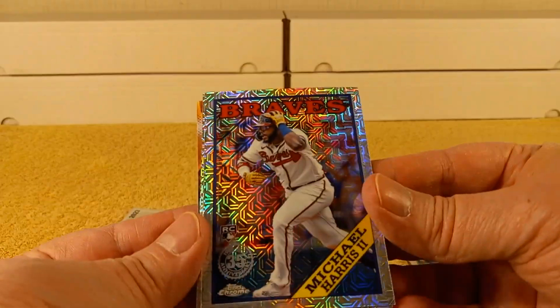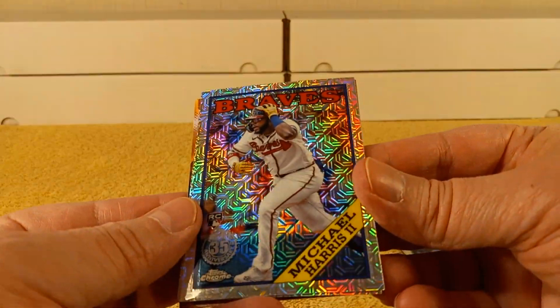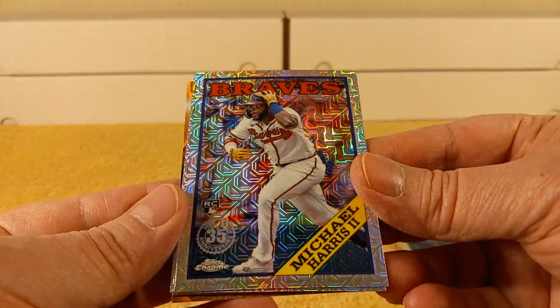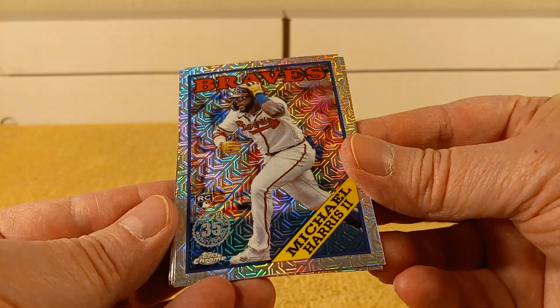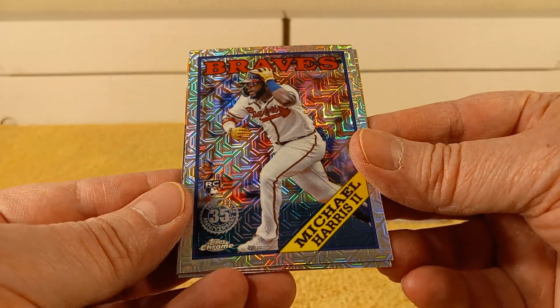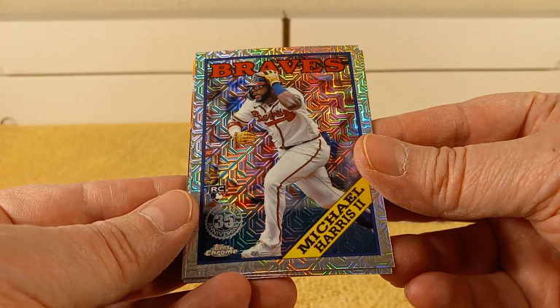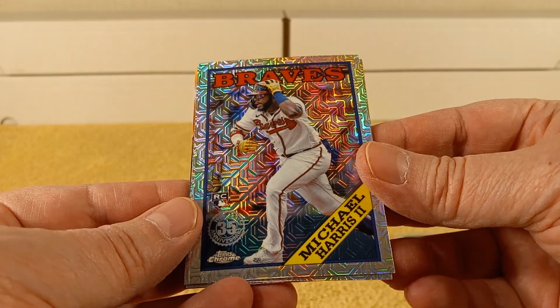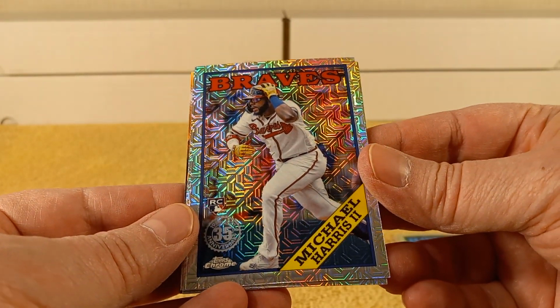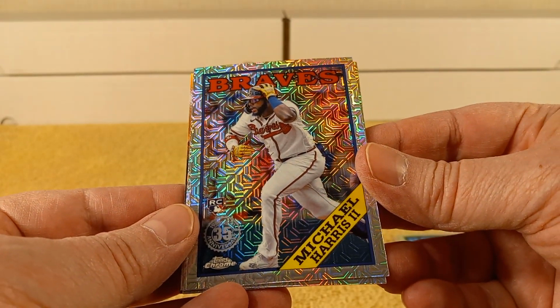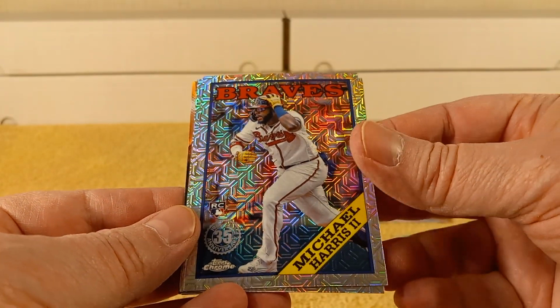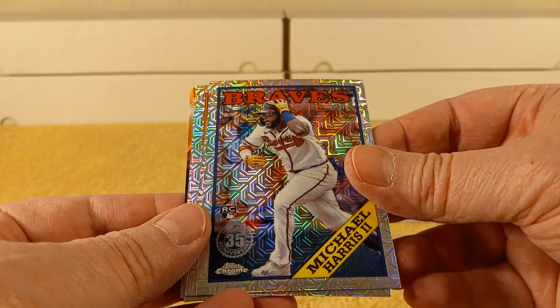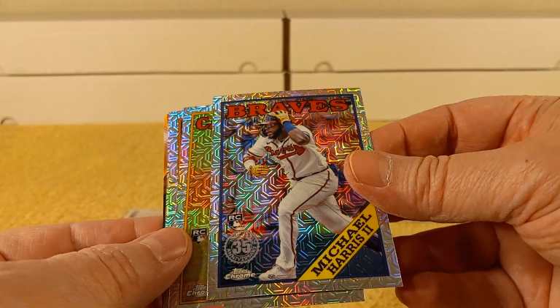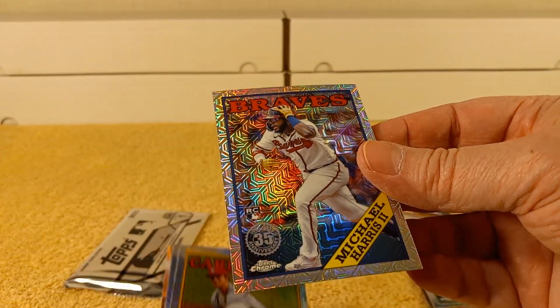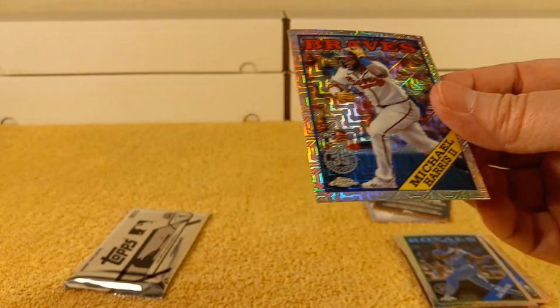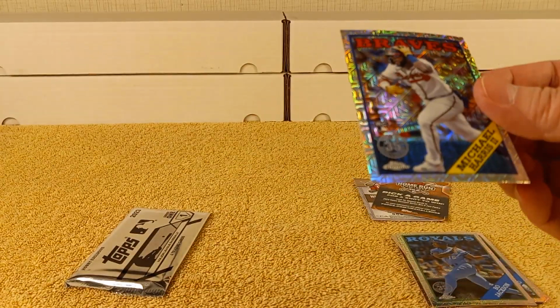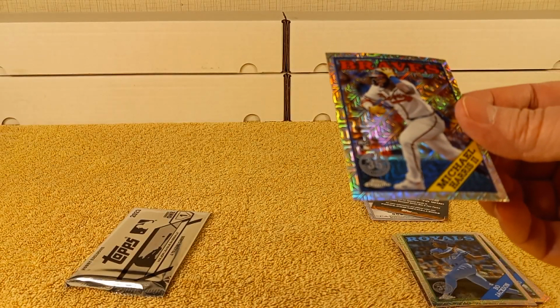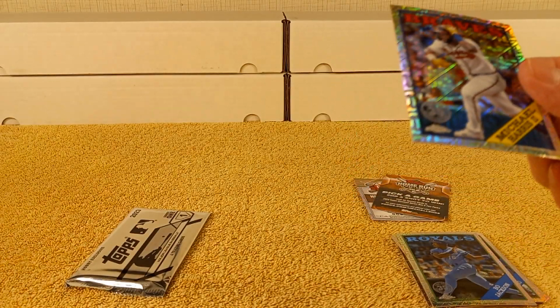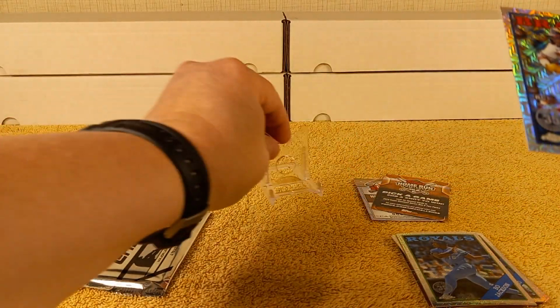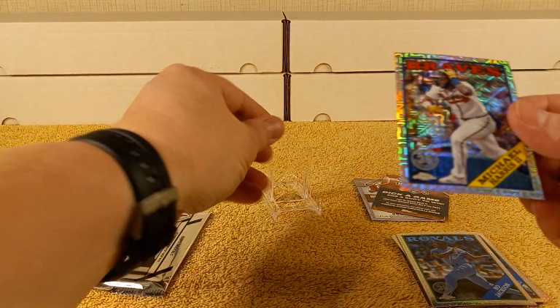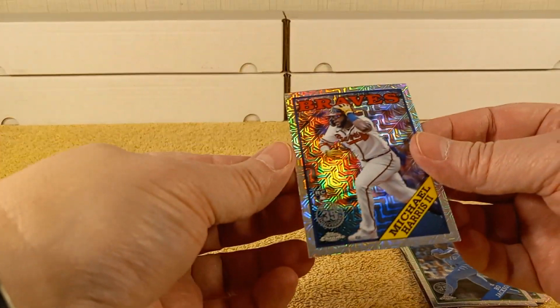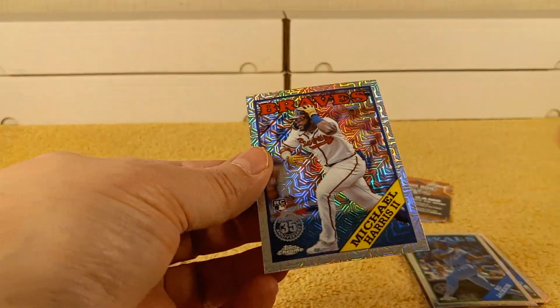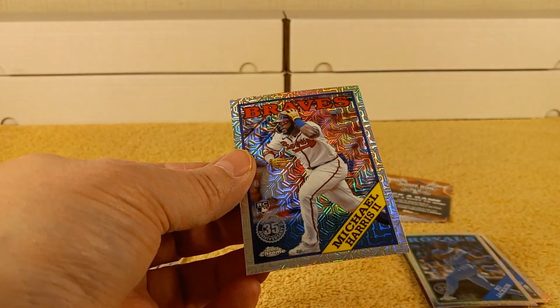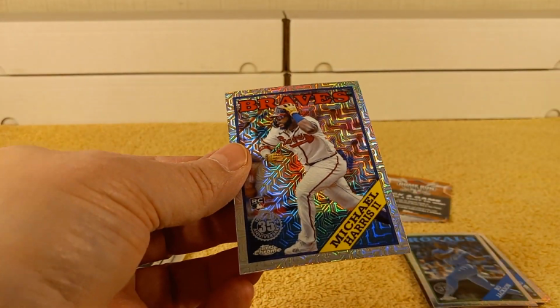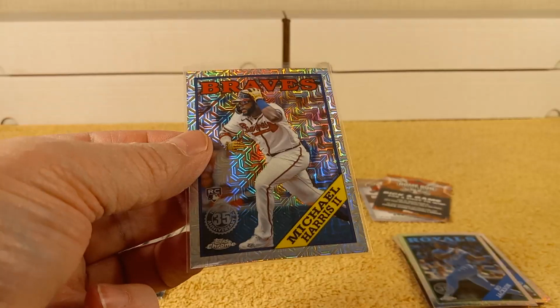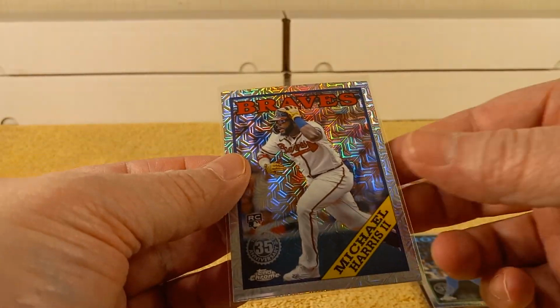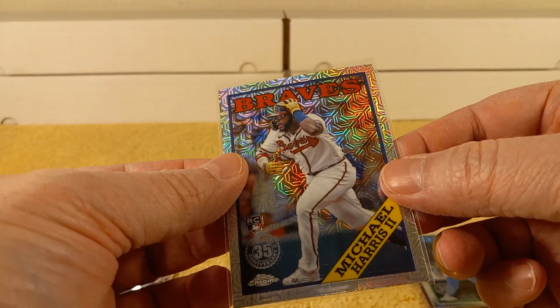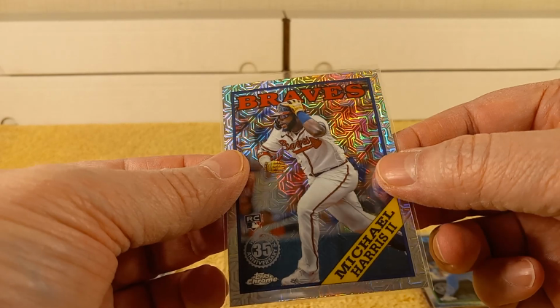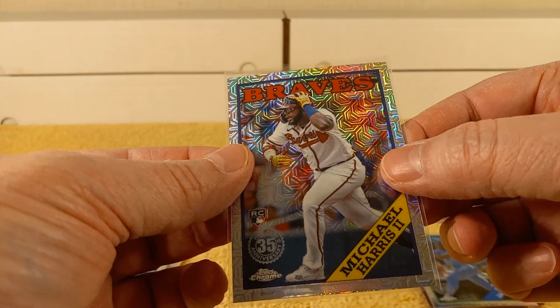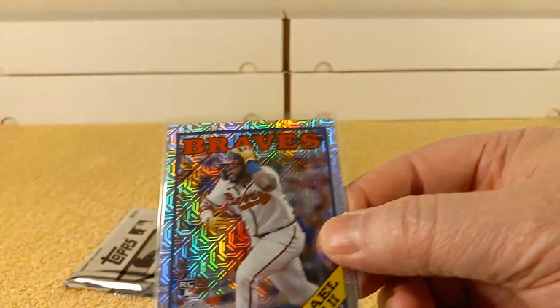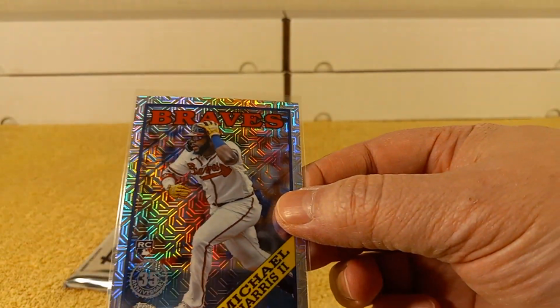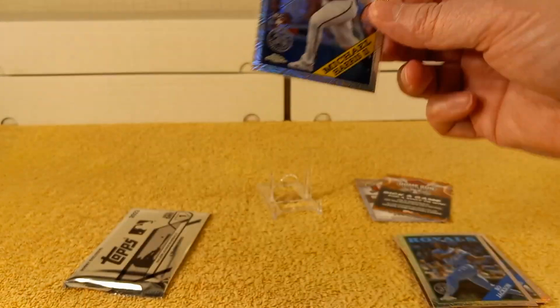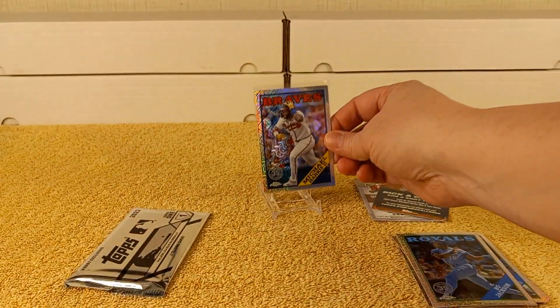One of the rookies I've been chasing this year — Michael Harris! Got to put him in a sleeve and on a stand, because you've got to get on the hype train.